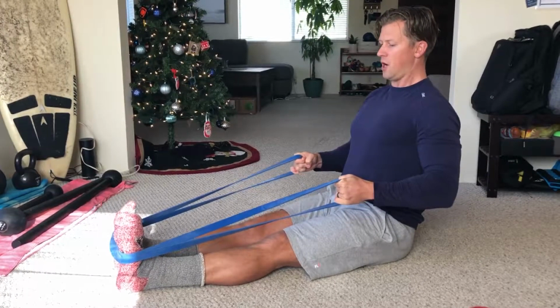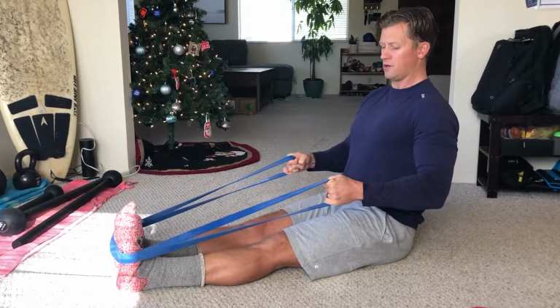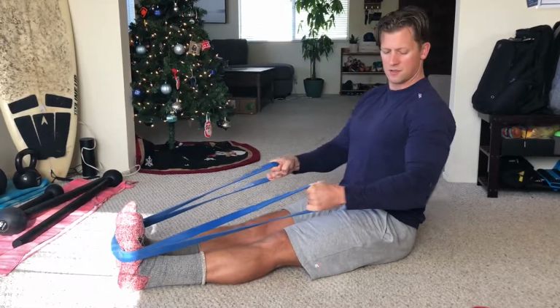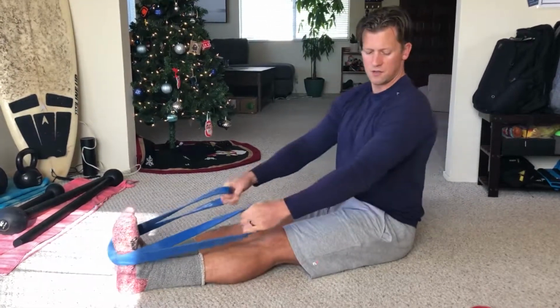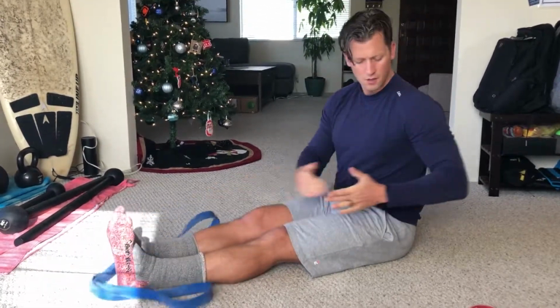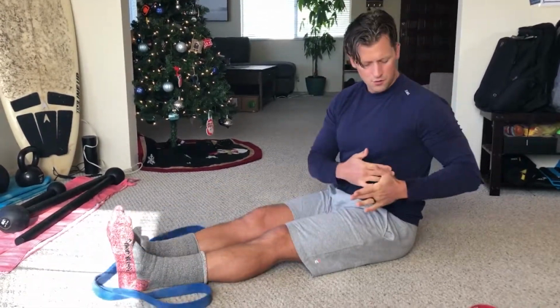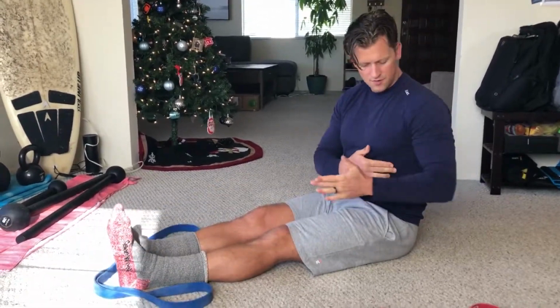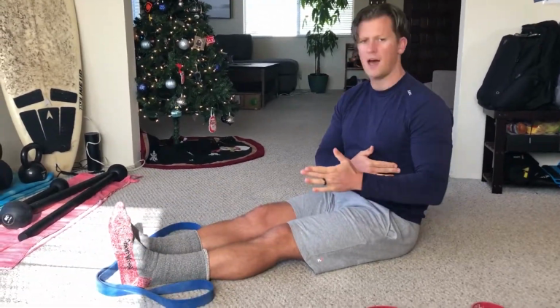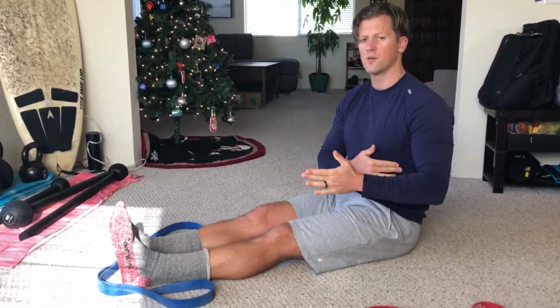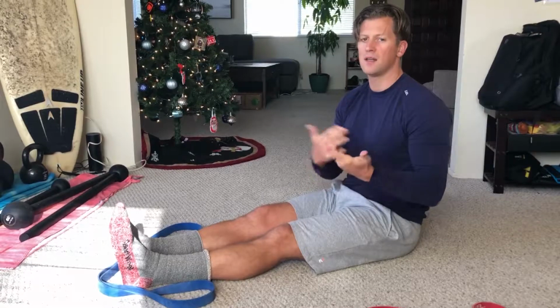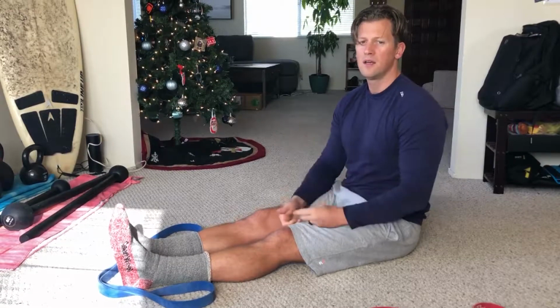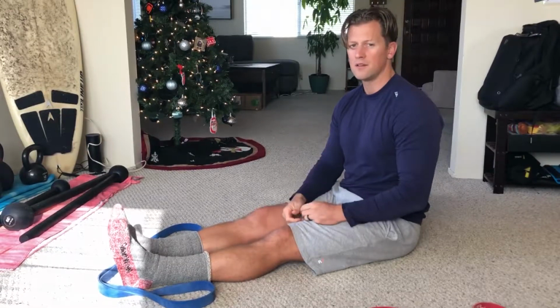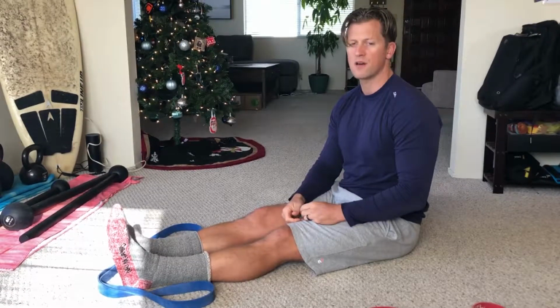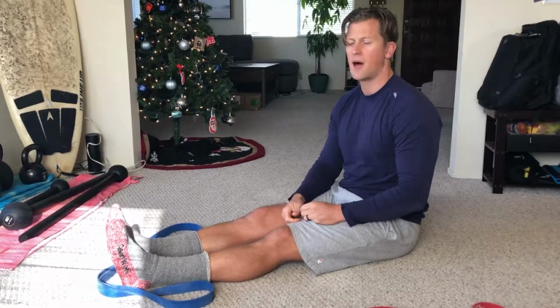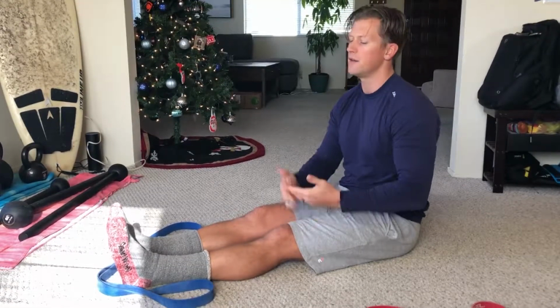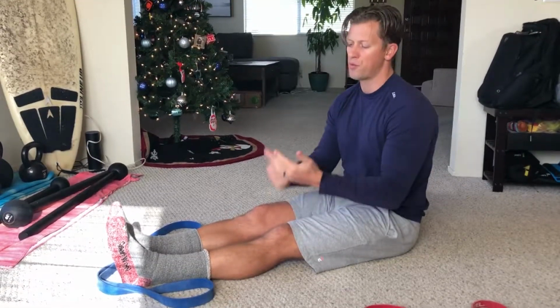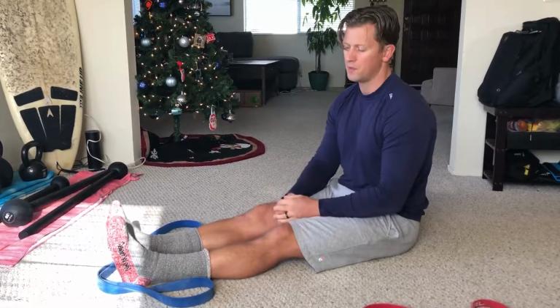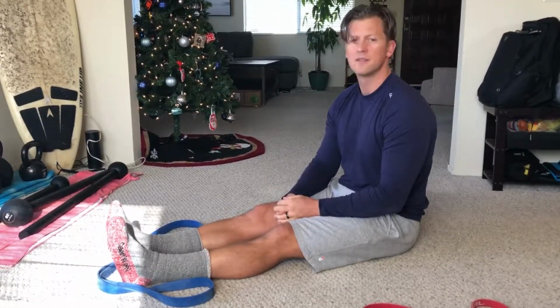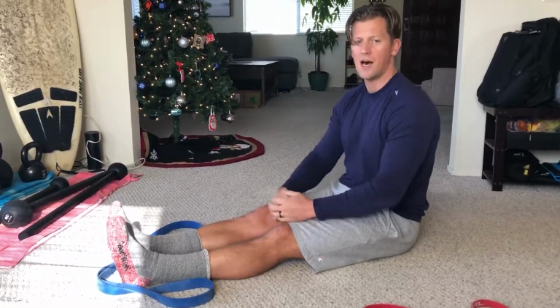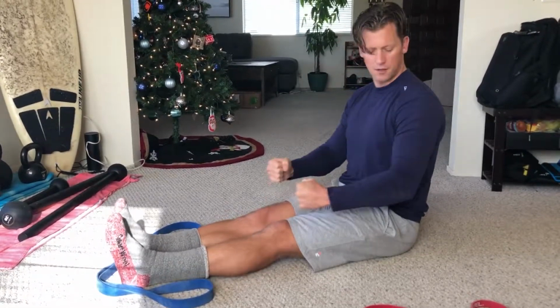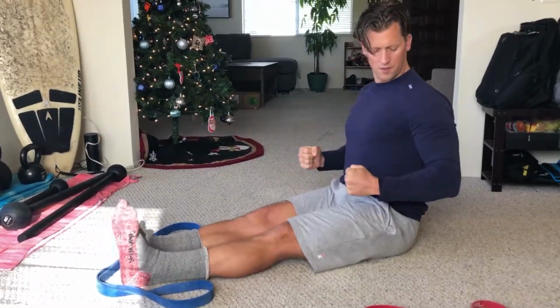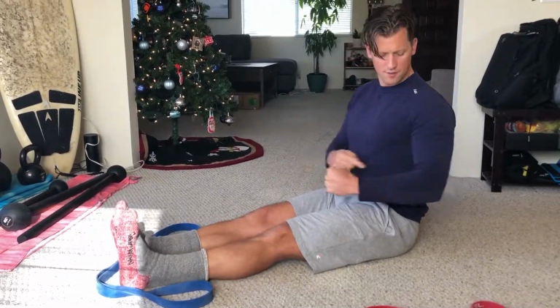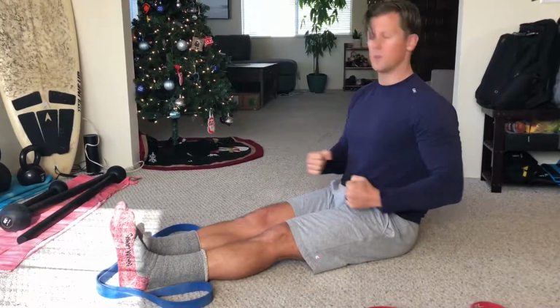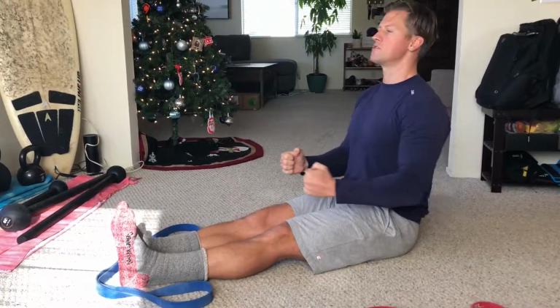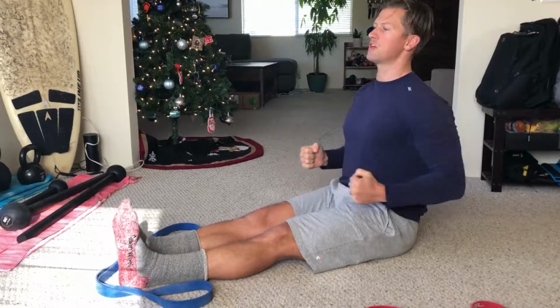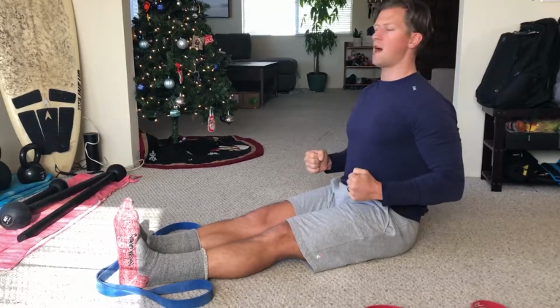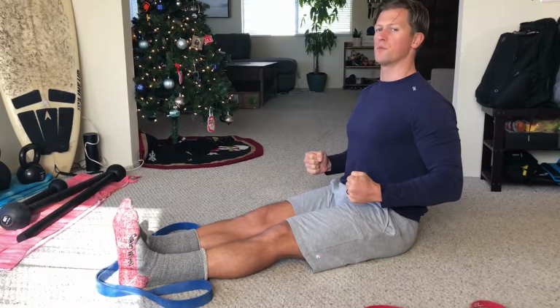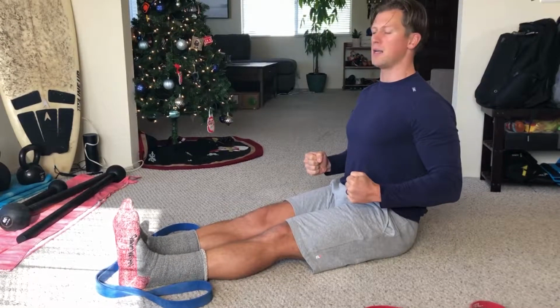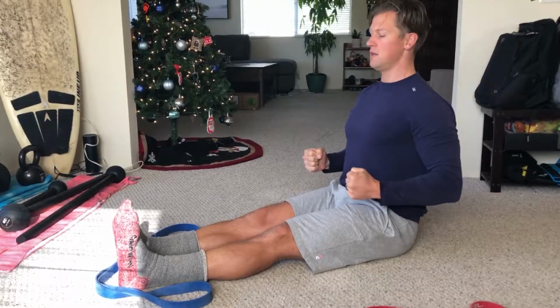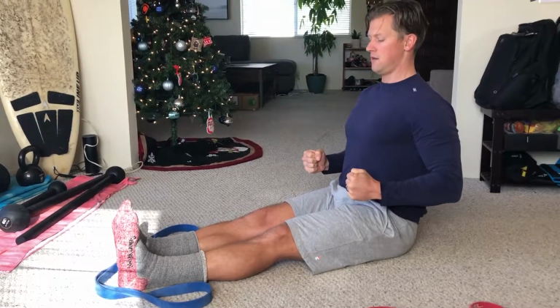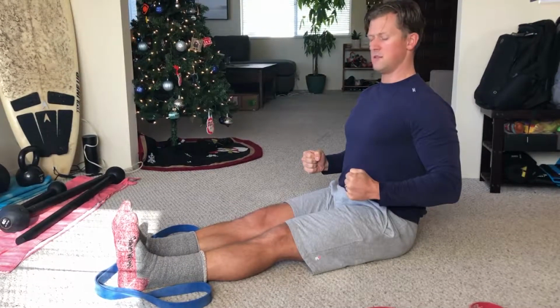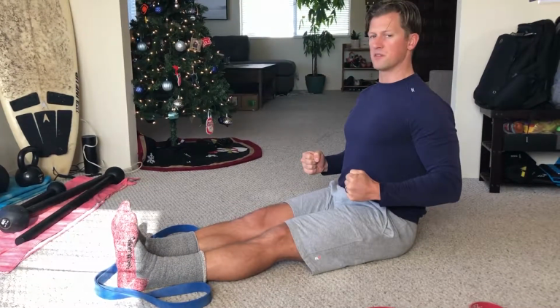If your elbows start to drift past your body, you're starting to tire and should probably stop. Make sure those elbows stay just past your body in this position.